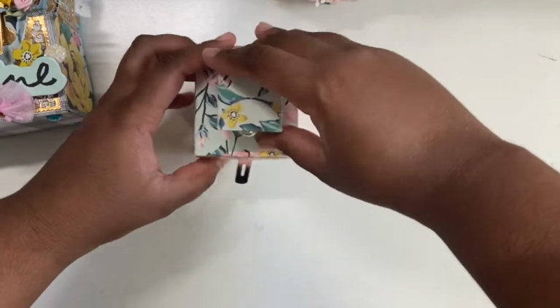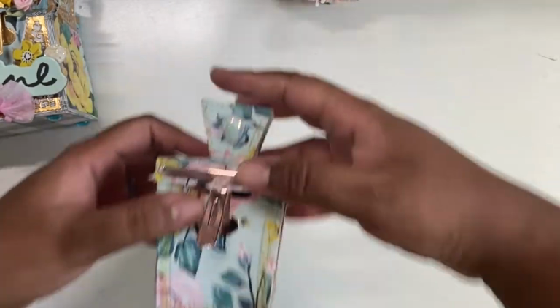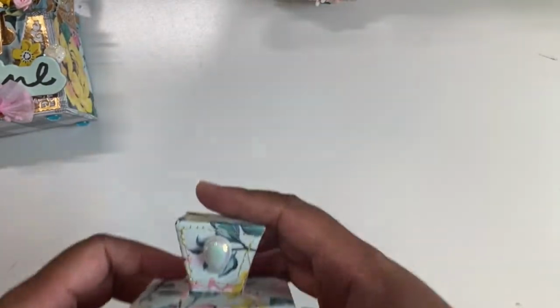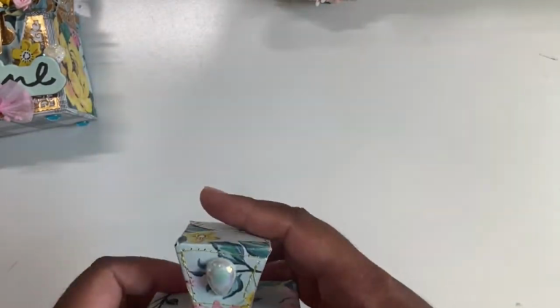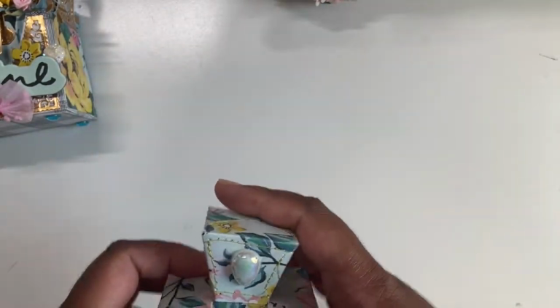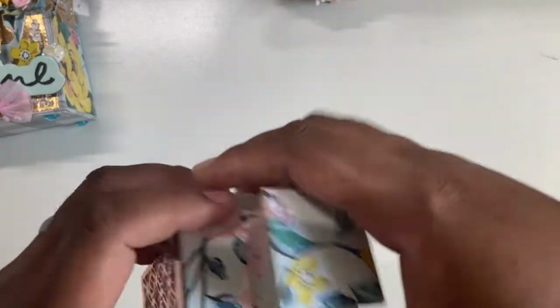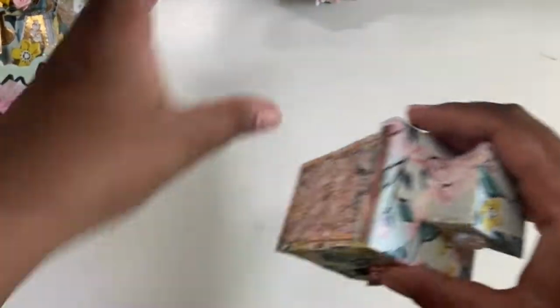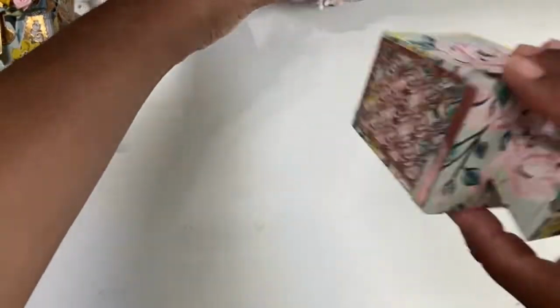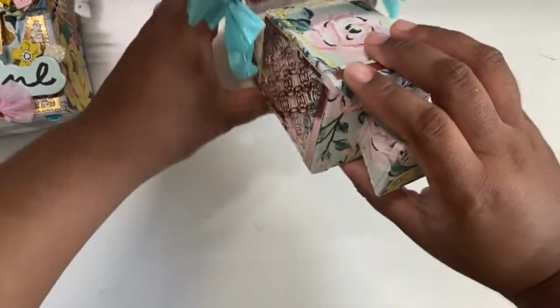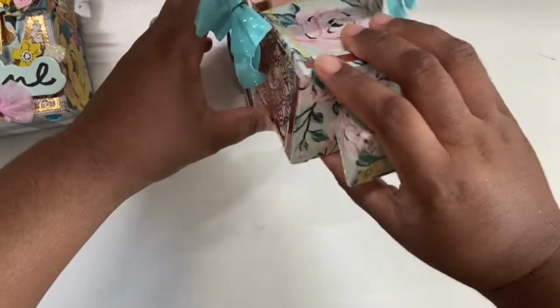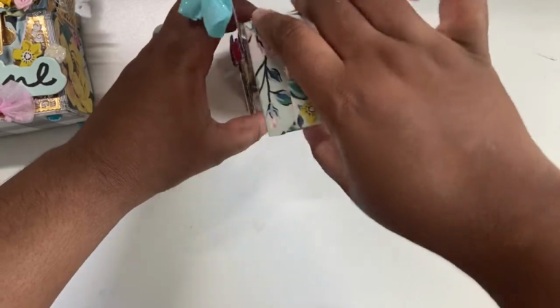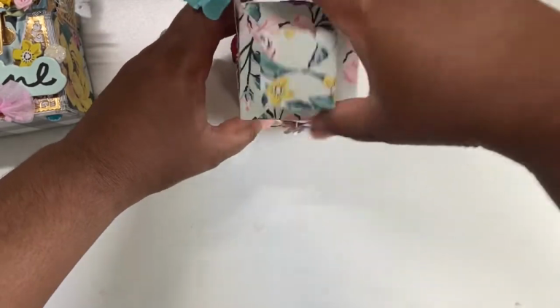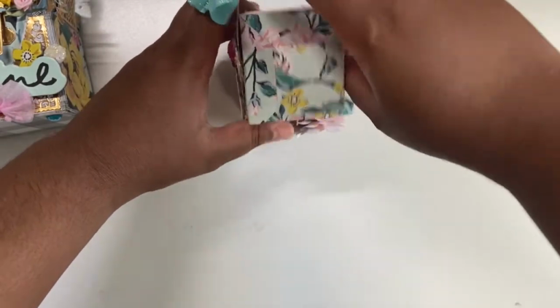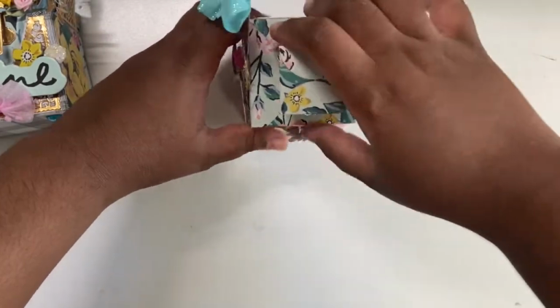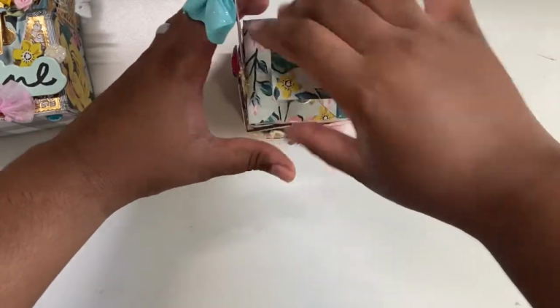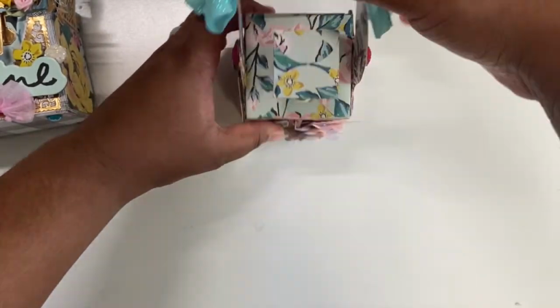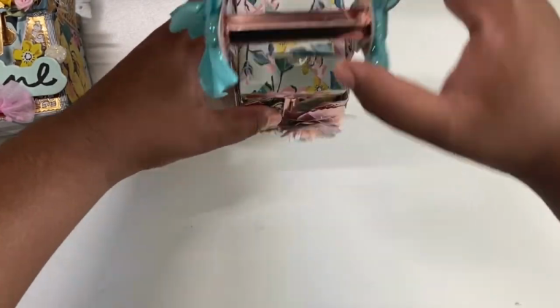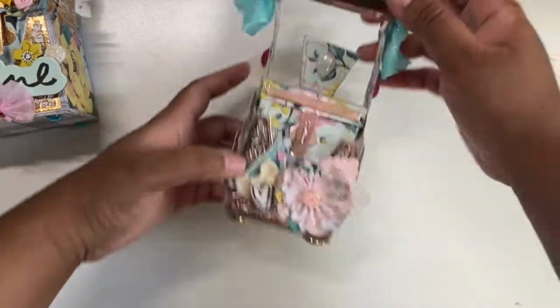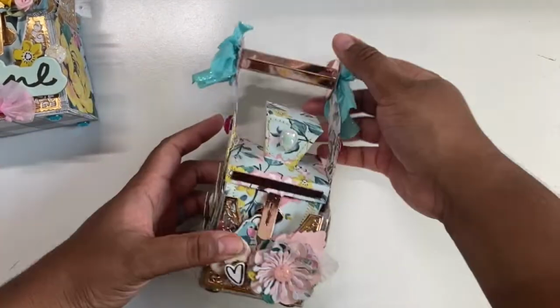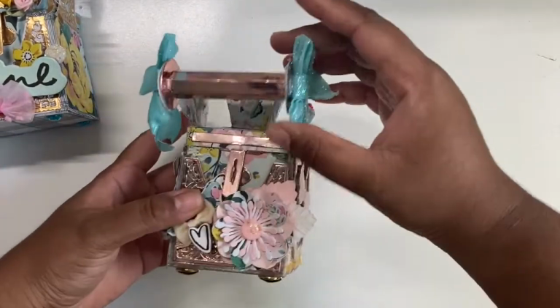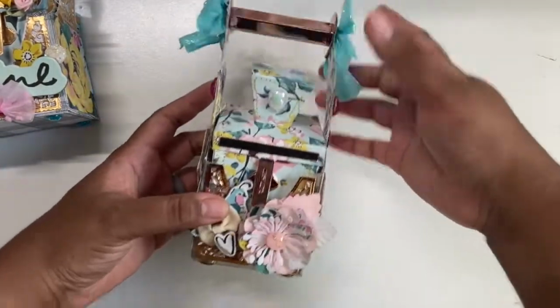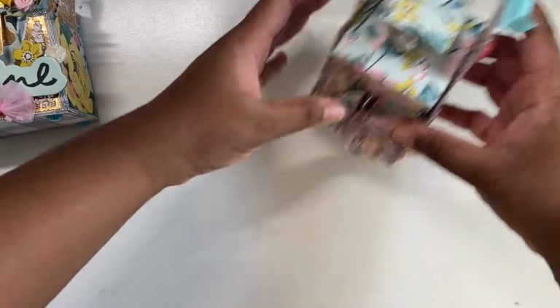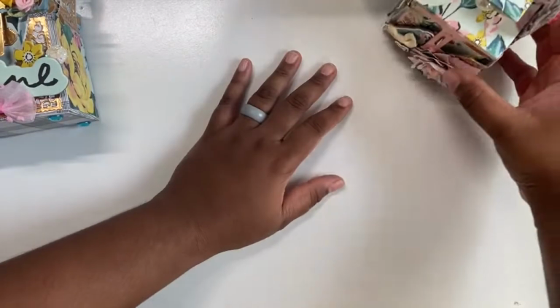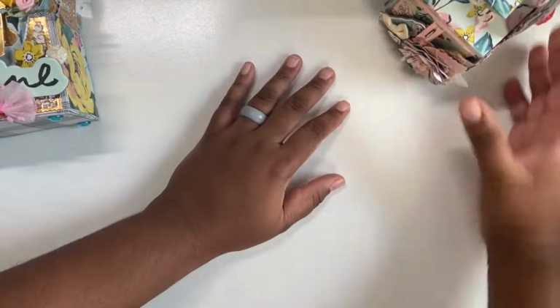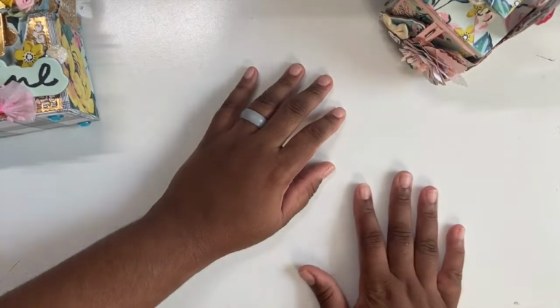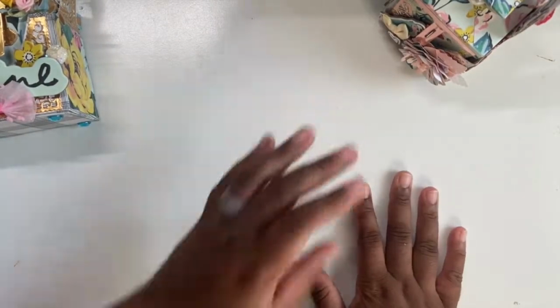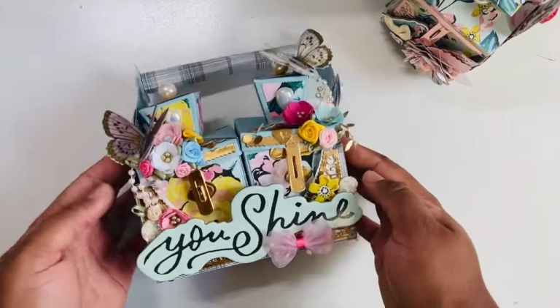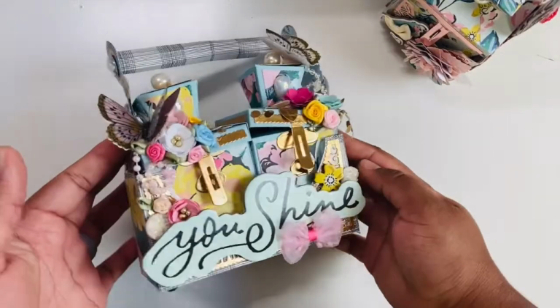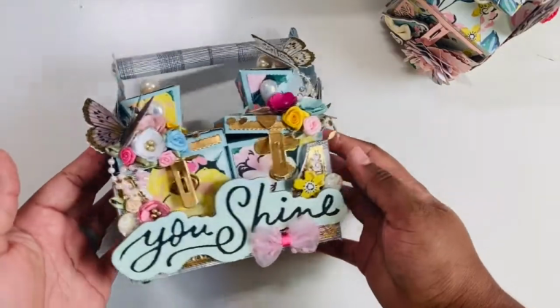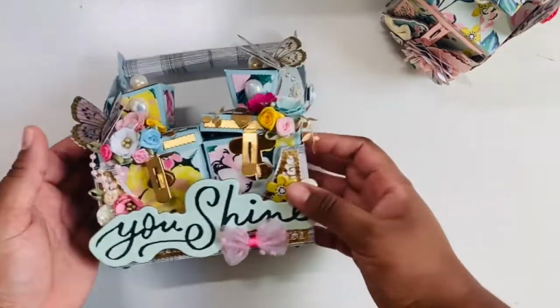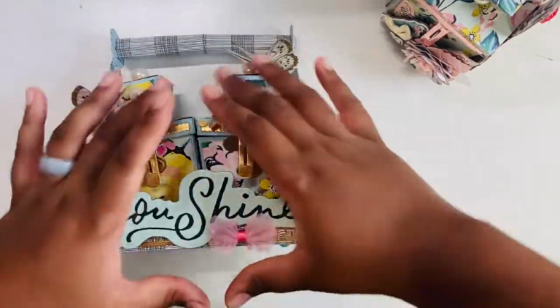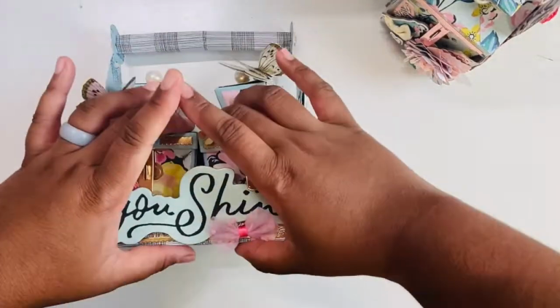There is the first one and I'm not sure what I'm going to put inside. I think I'm going to make some bows or some mini flowers — maybe my vellum flowers — and put them in here. But I love it; it's a perfect little way to give a gift.